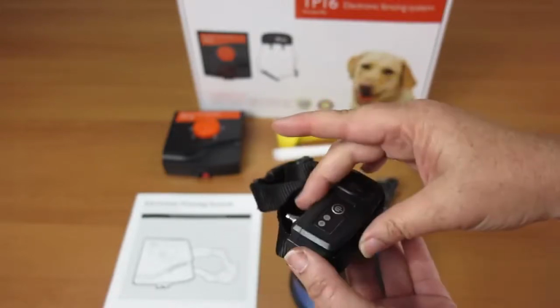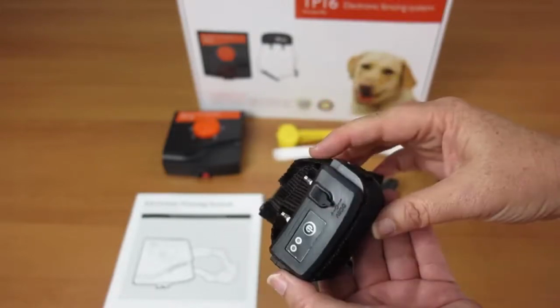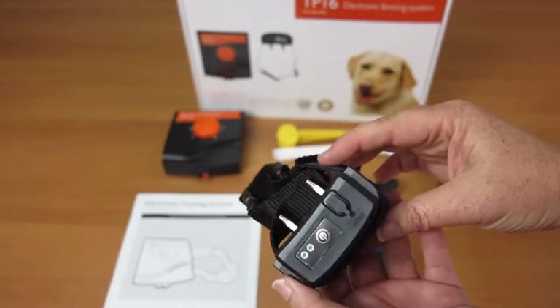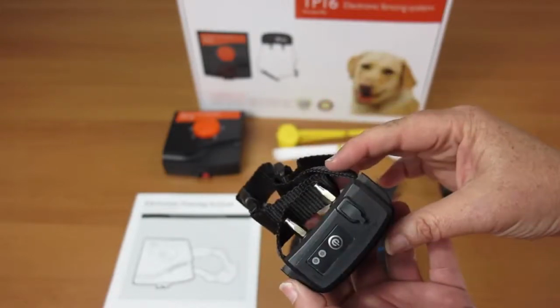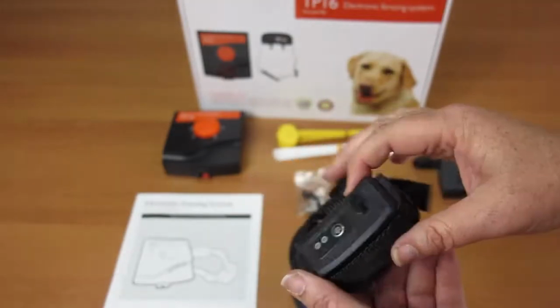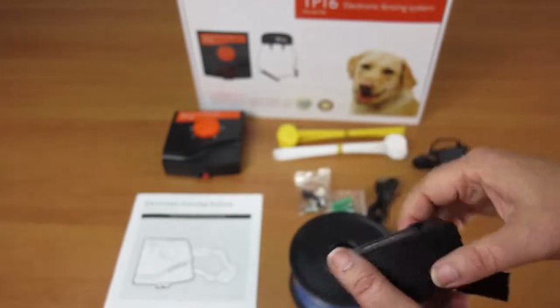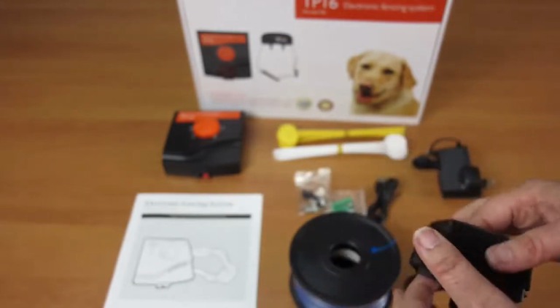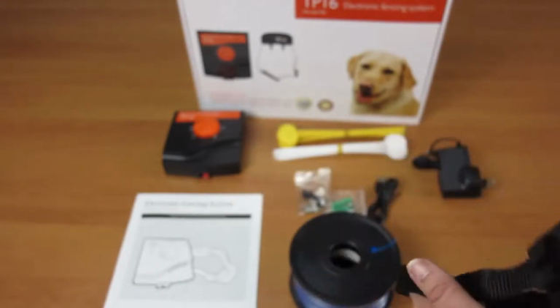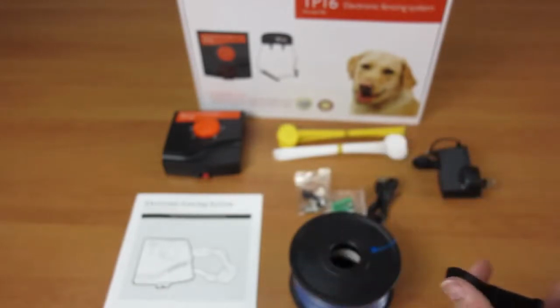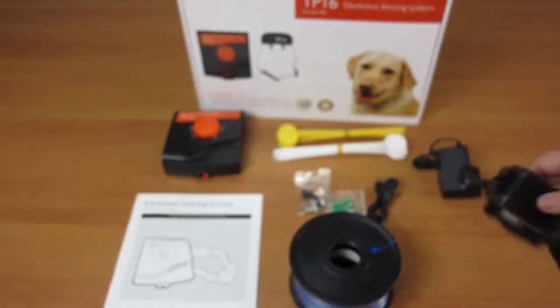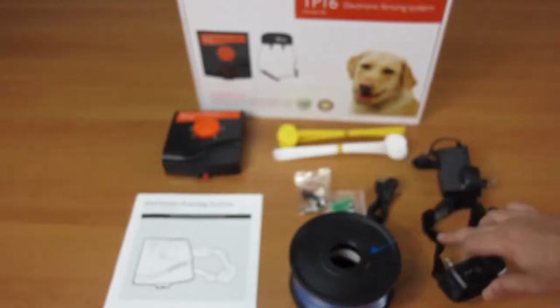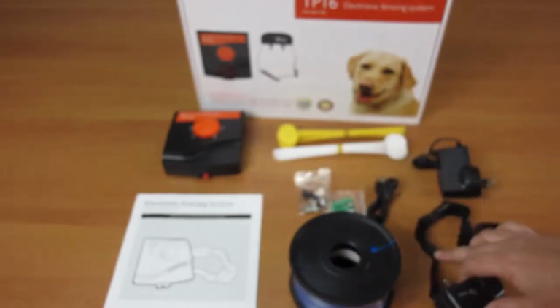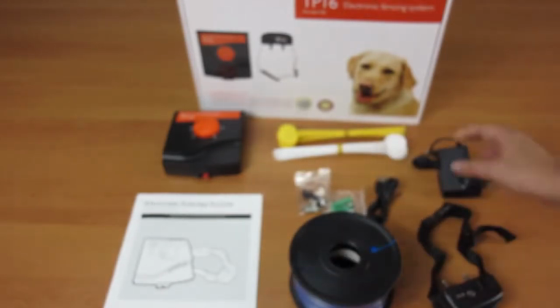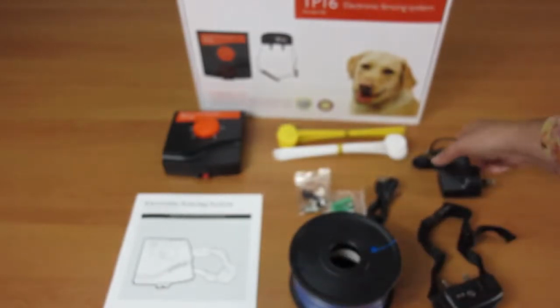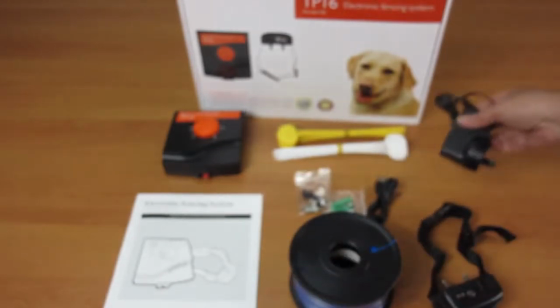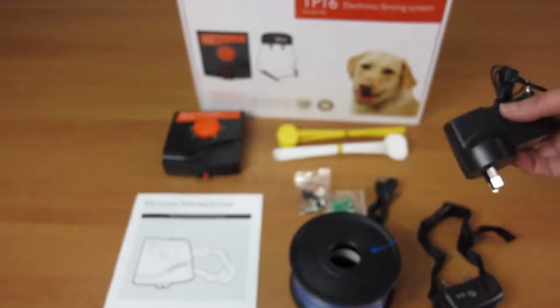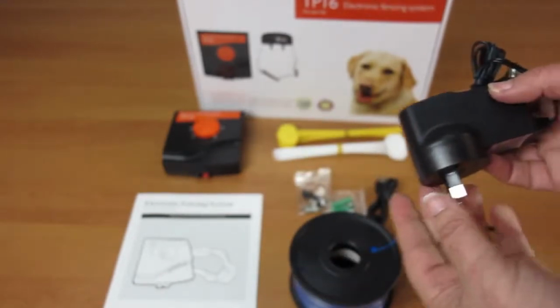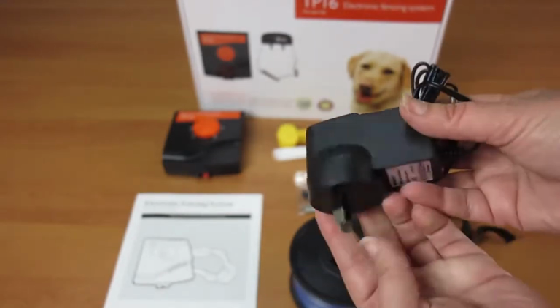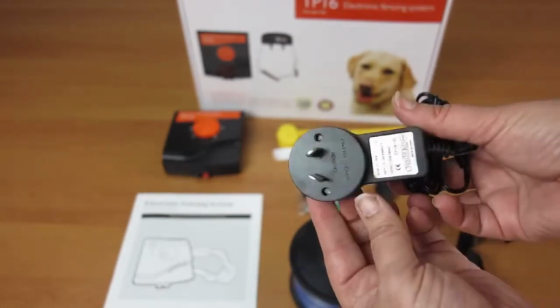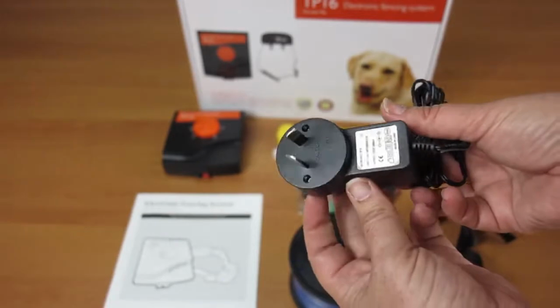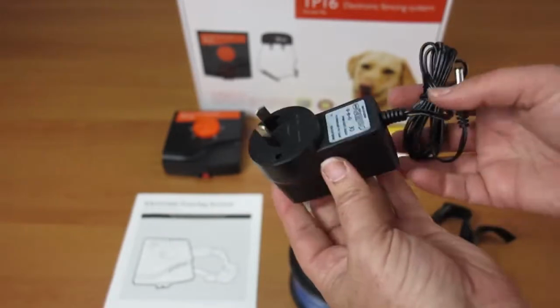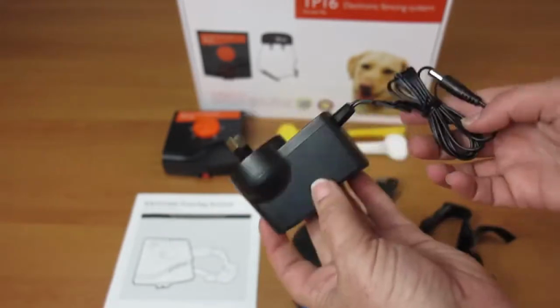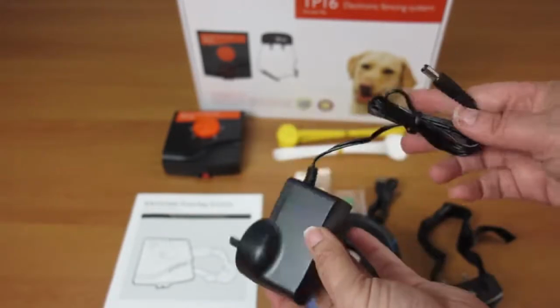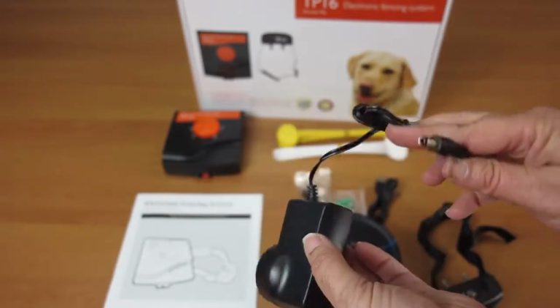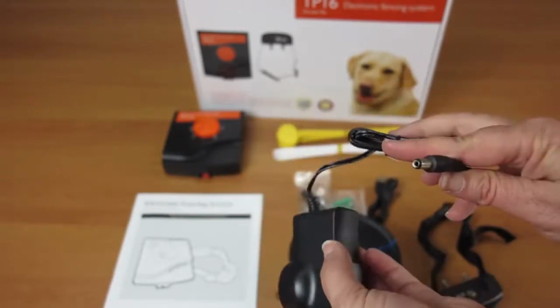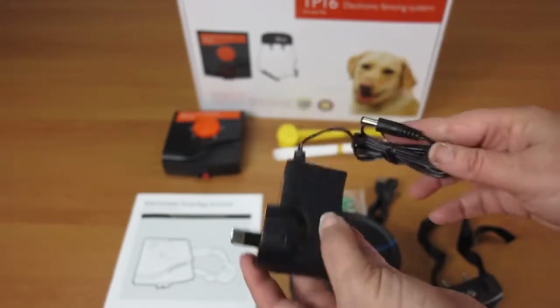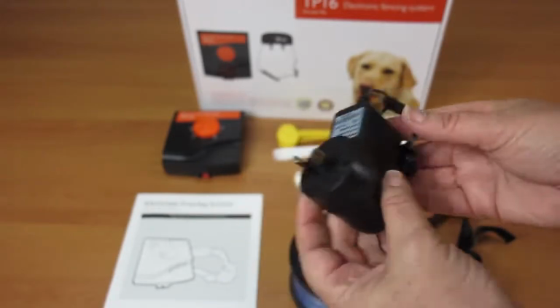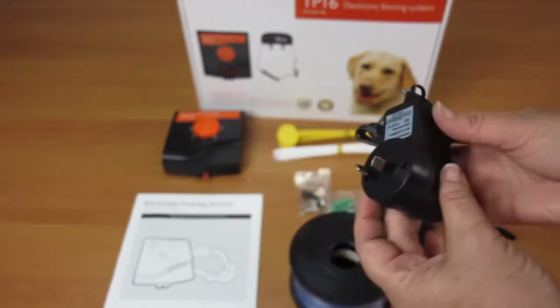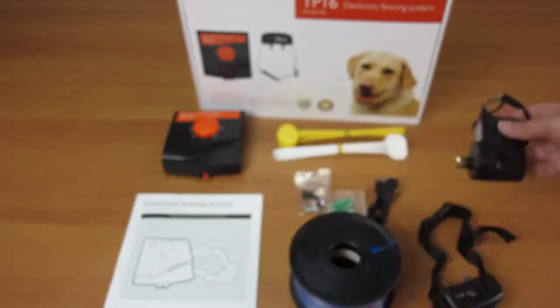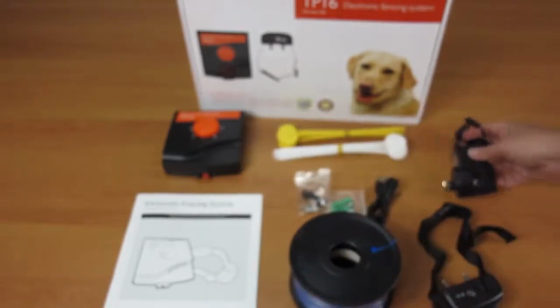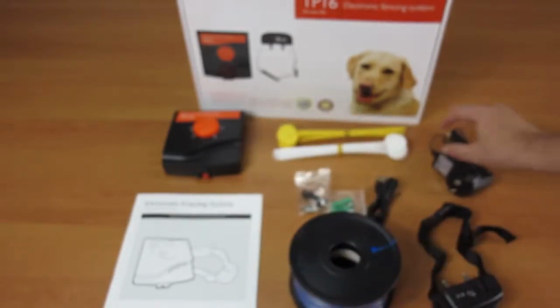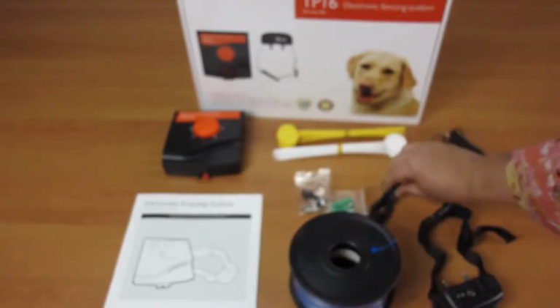It comes with lightning protection, so it protects your transmitter from power surges caused by lightning strikes. And thirdly, this will save you a bunch of time, and we know how precious that can be.